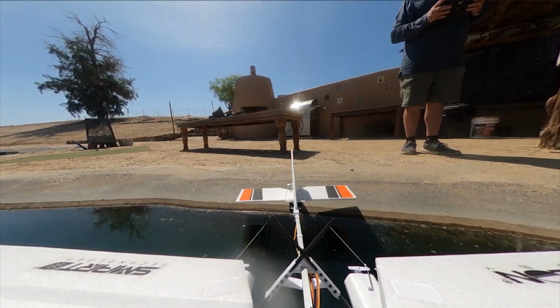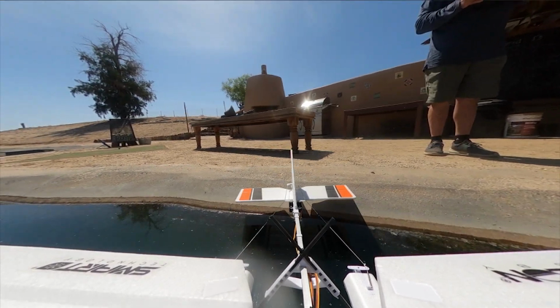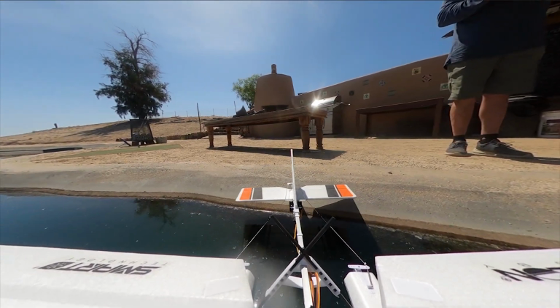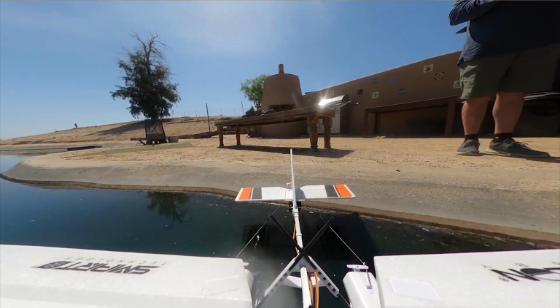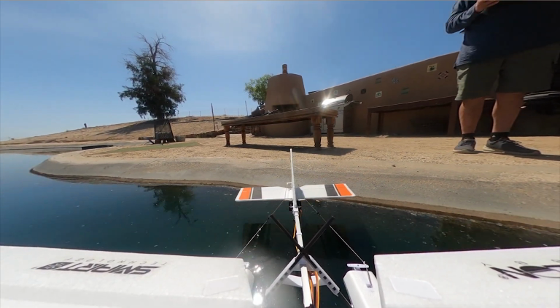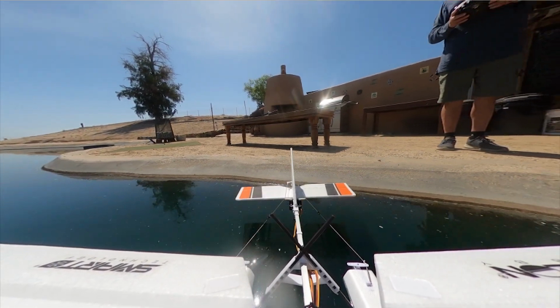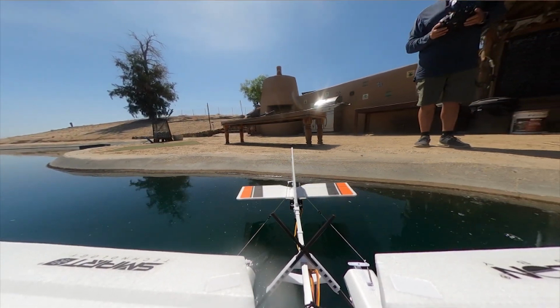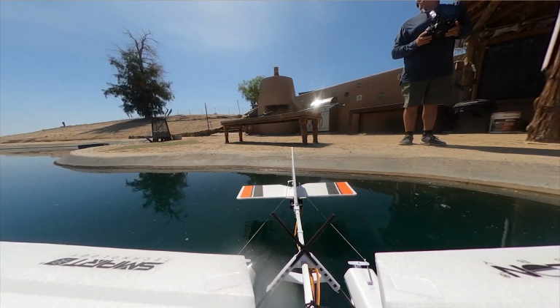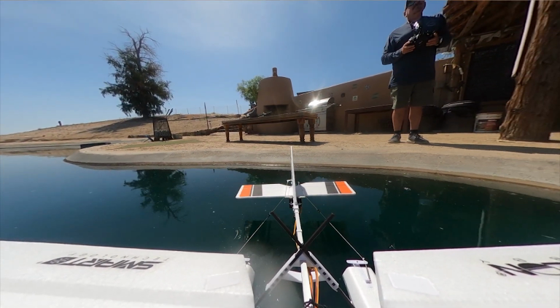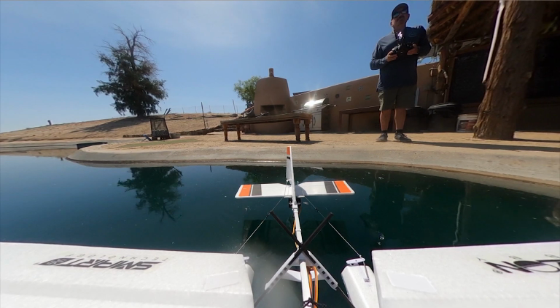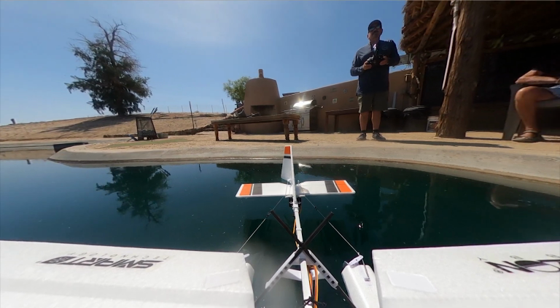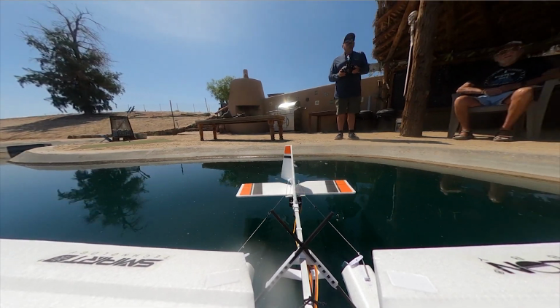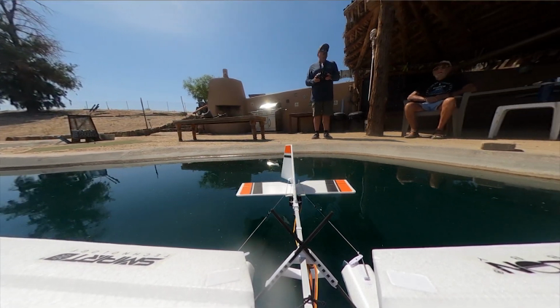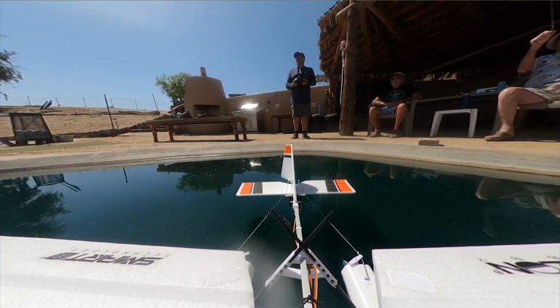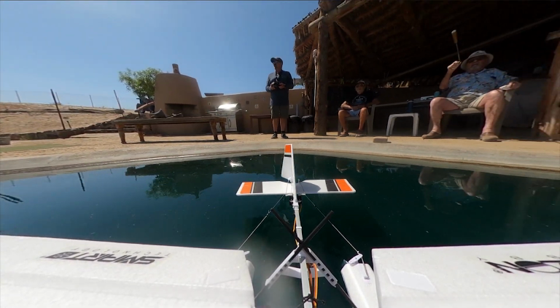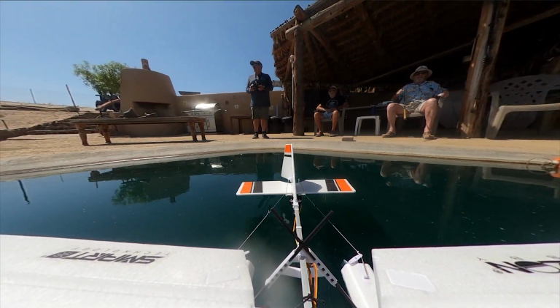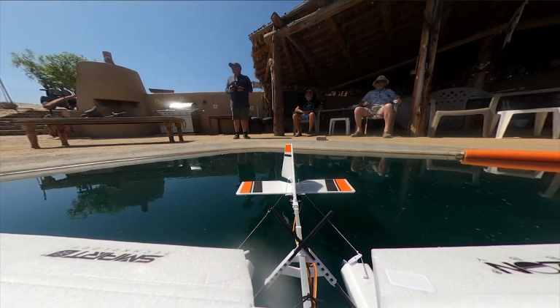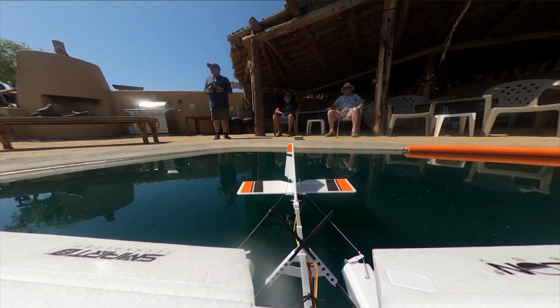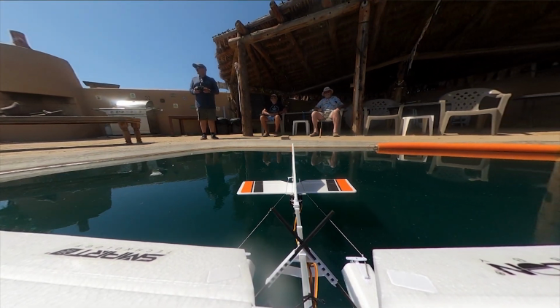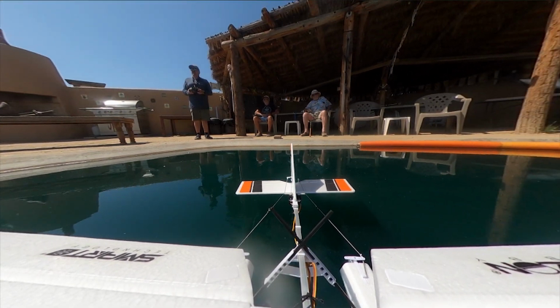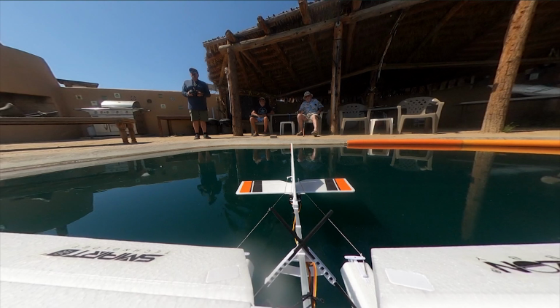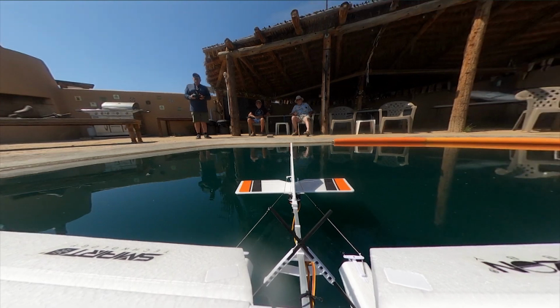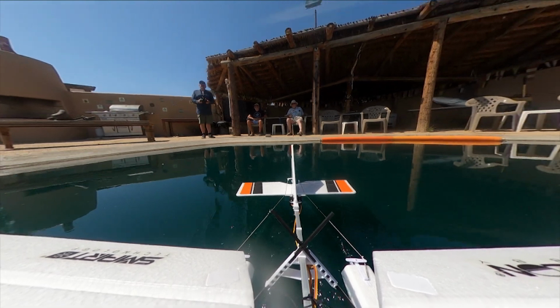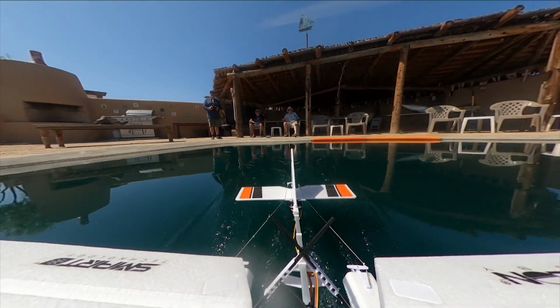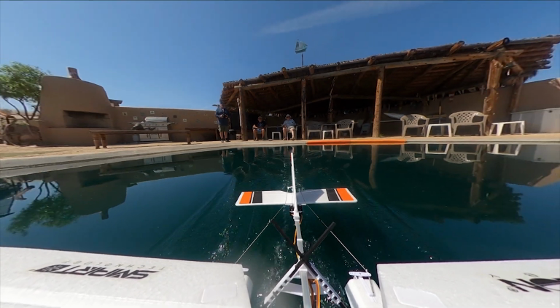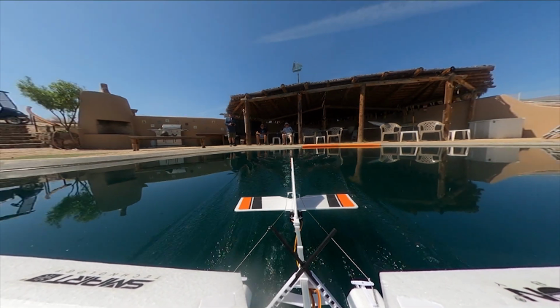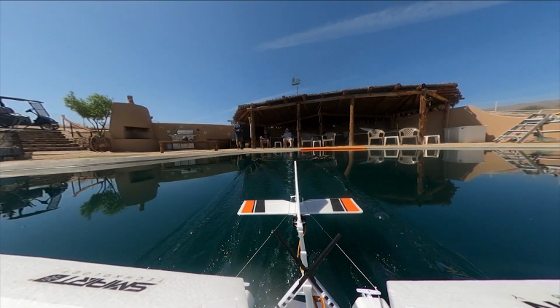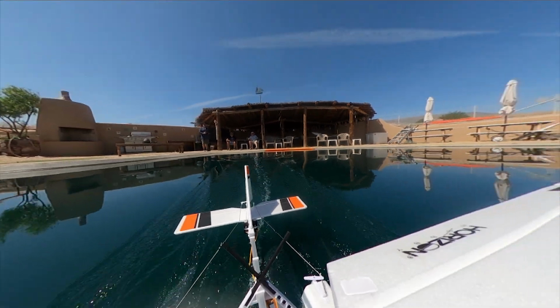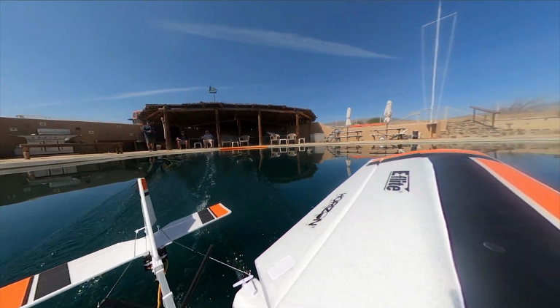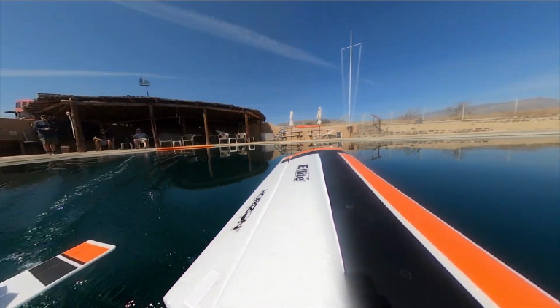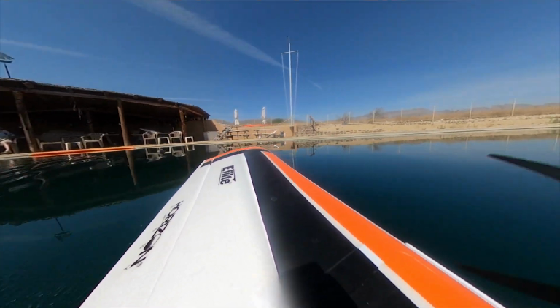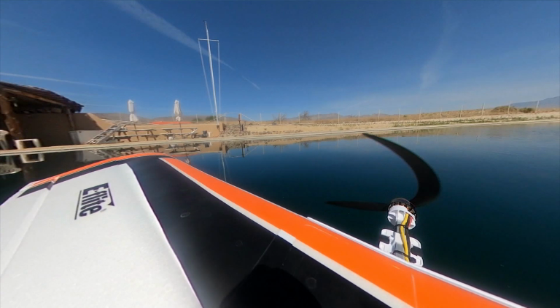Hey everybody. We got the E-Flight Slow Ultra Stick and we put a camera up on the wing and we're just going to give it a shot here.